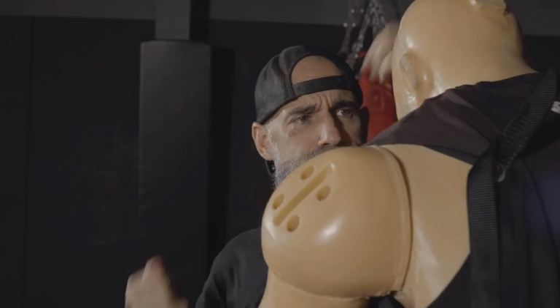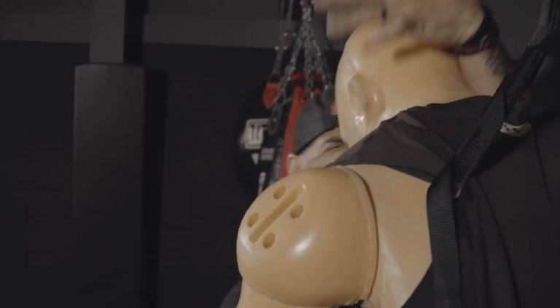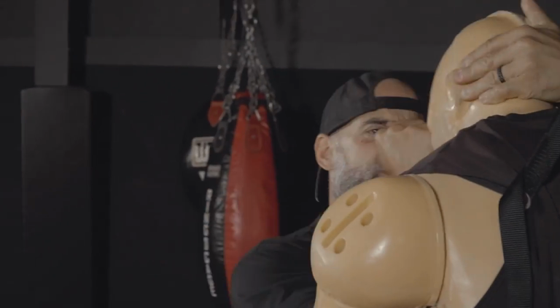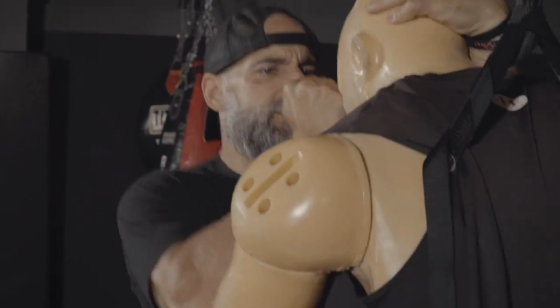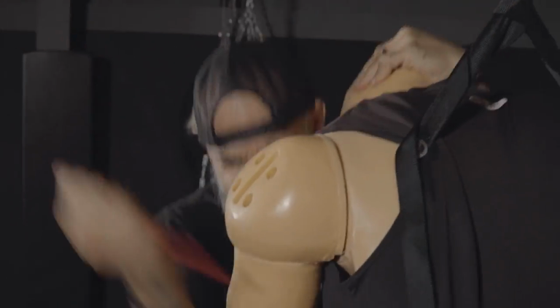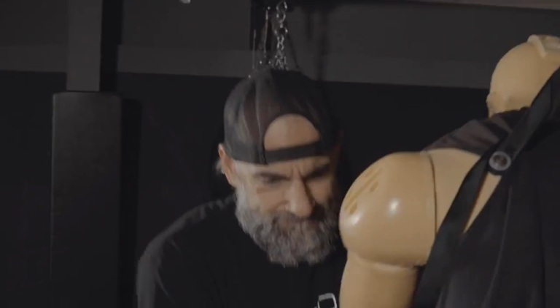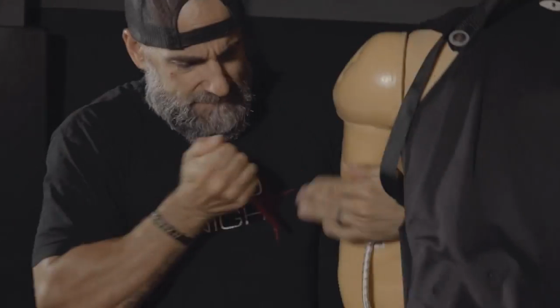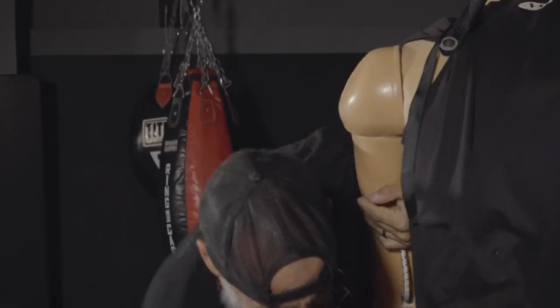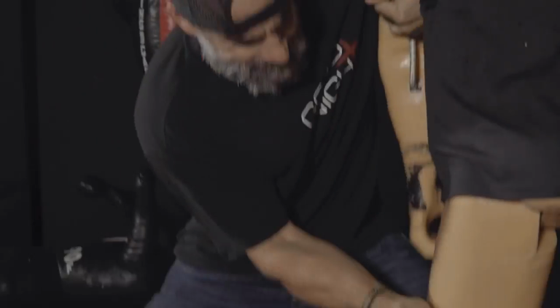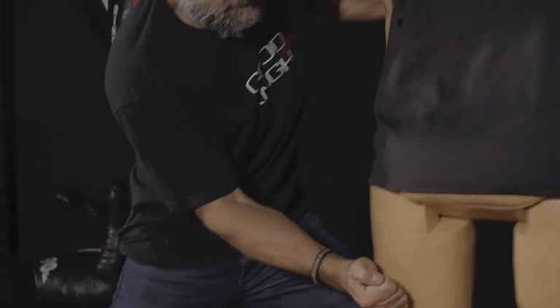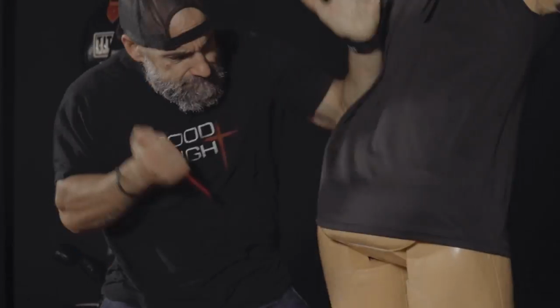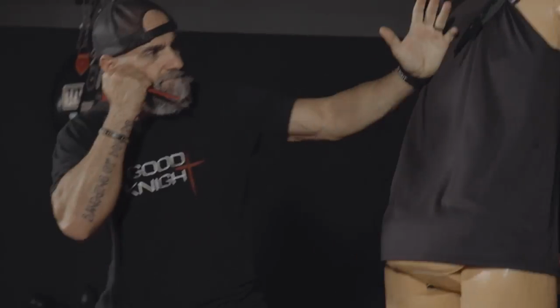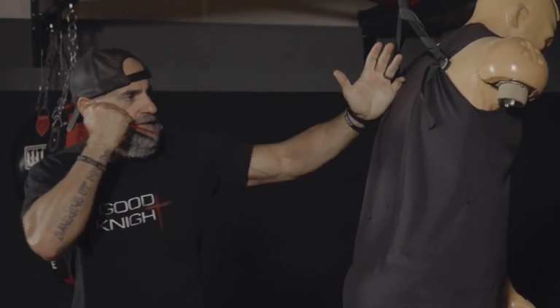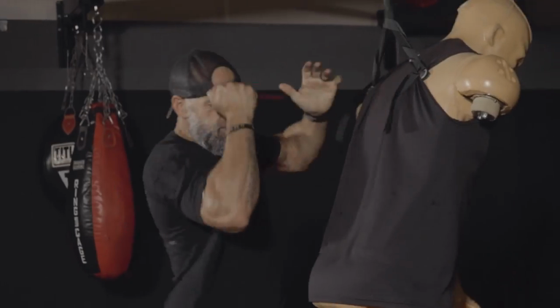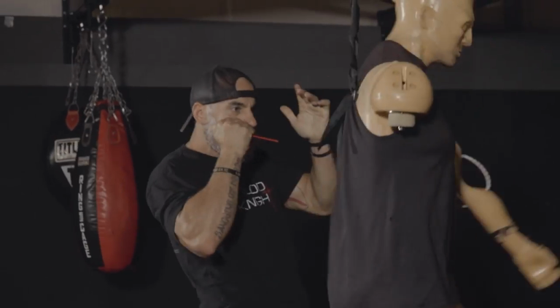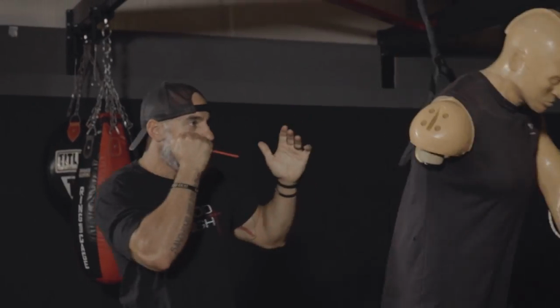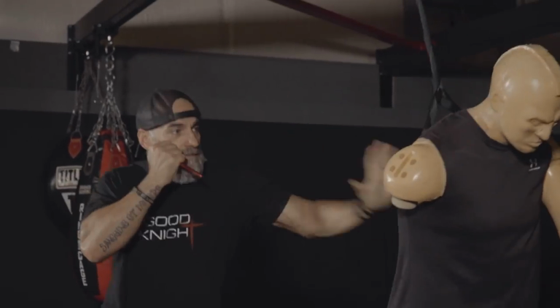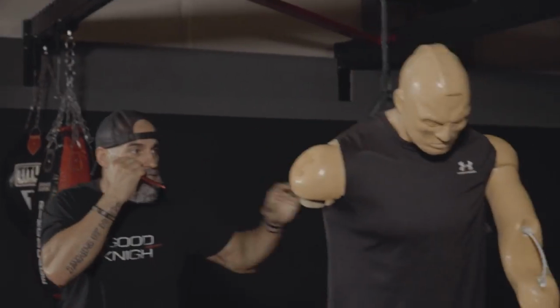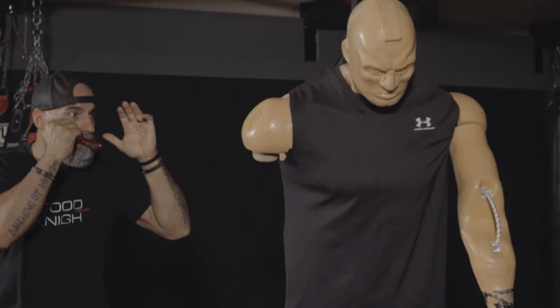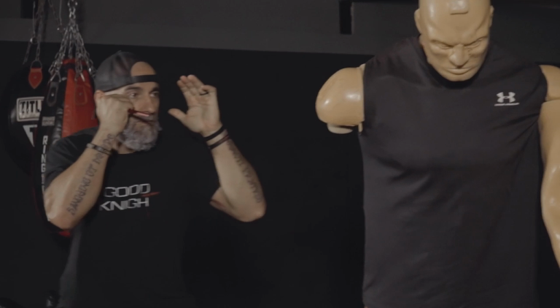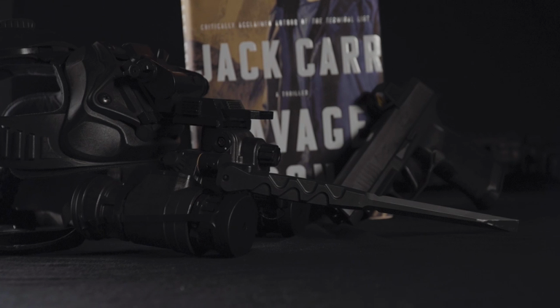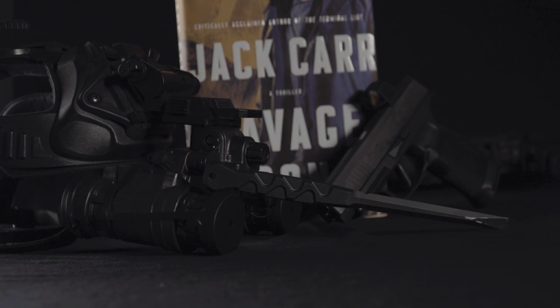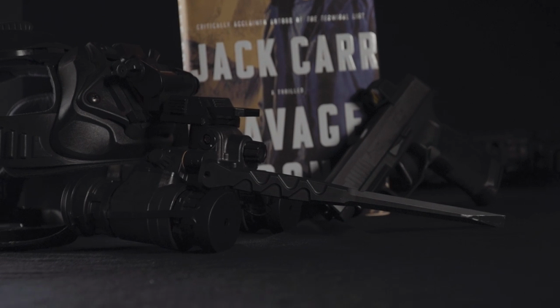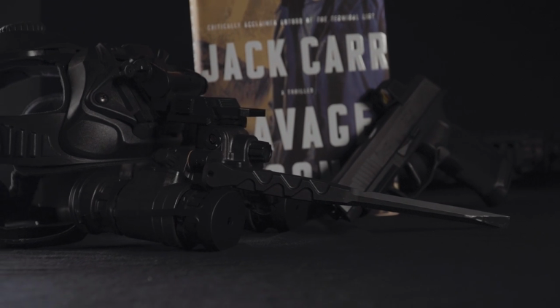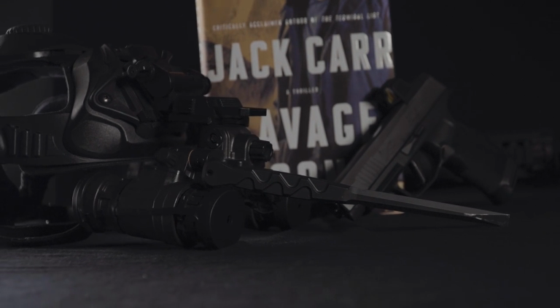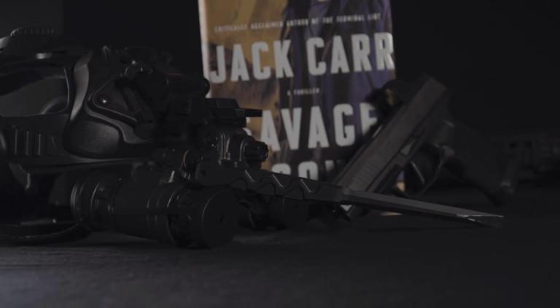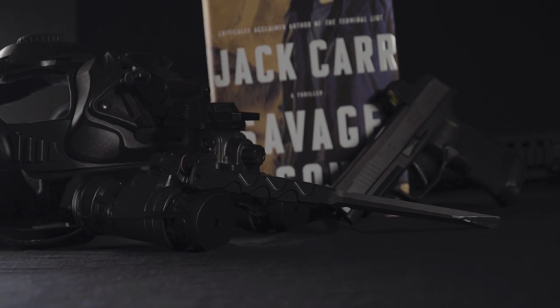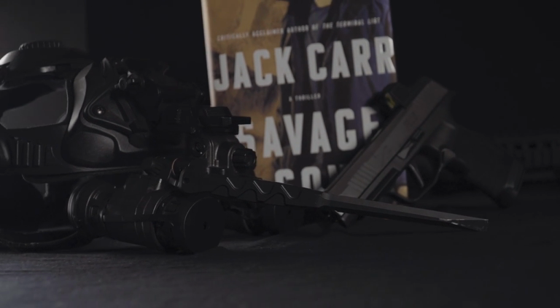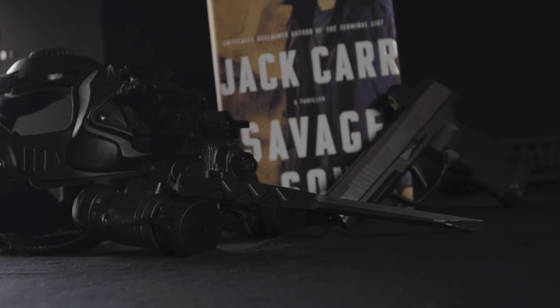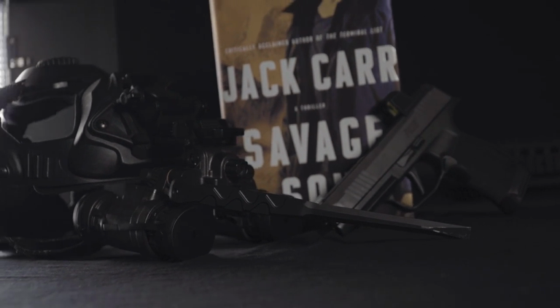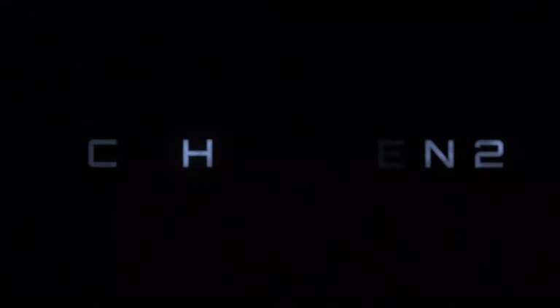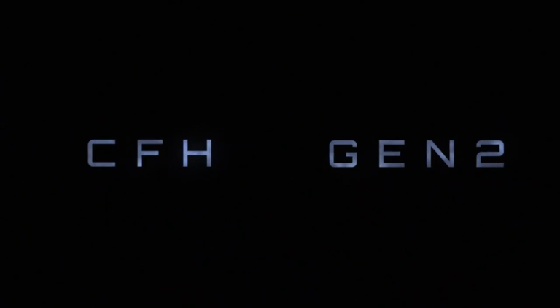We designed the CFH to be the best and most versatile Flathead in the world. Plus it's one of James Reese's favorite tools. Just saying.